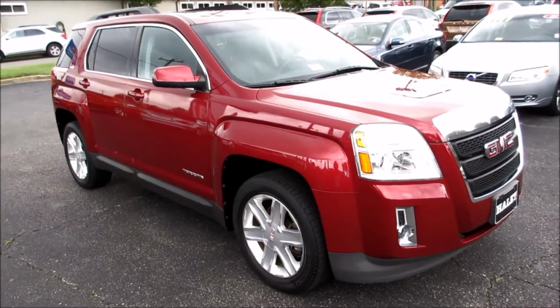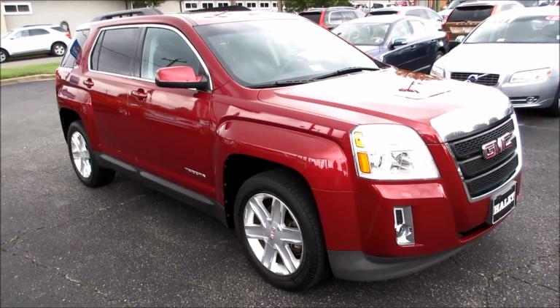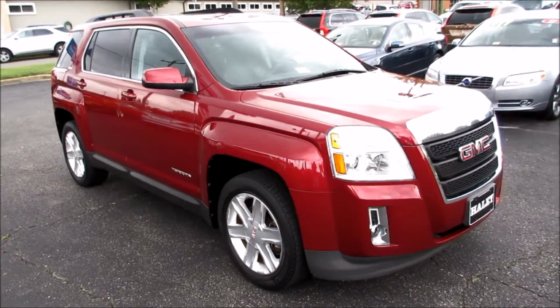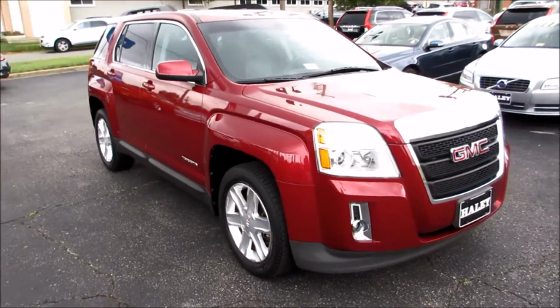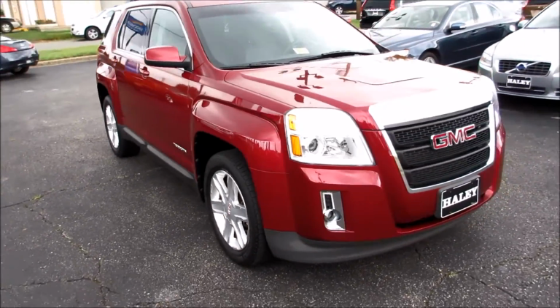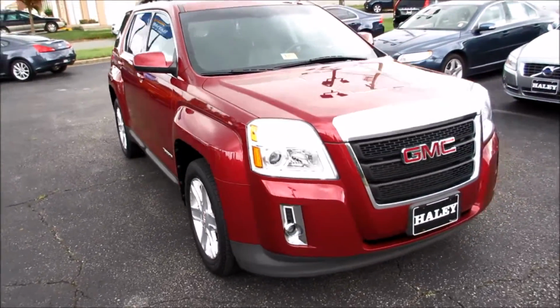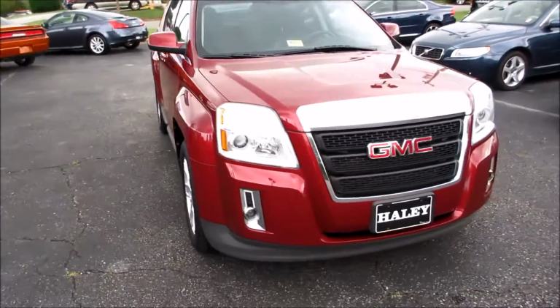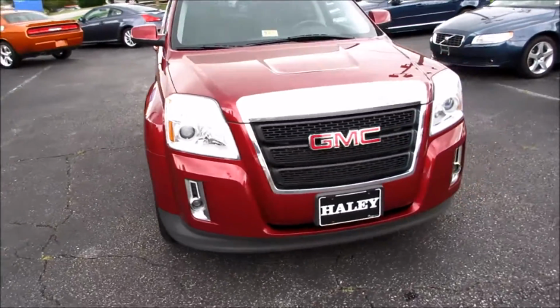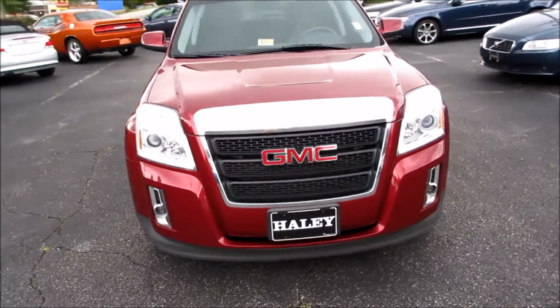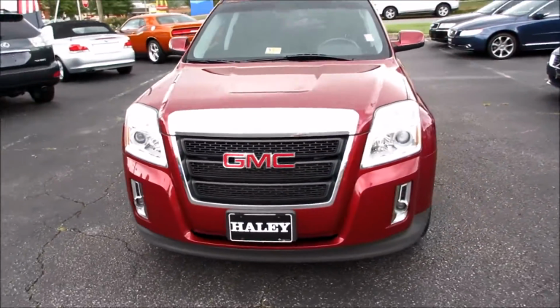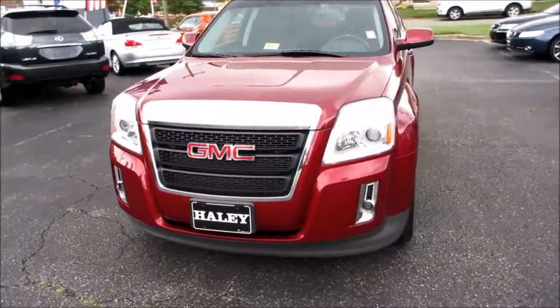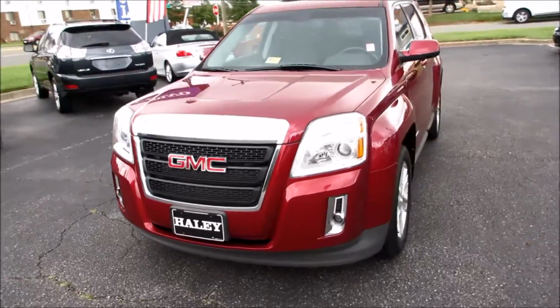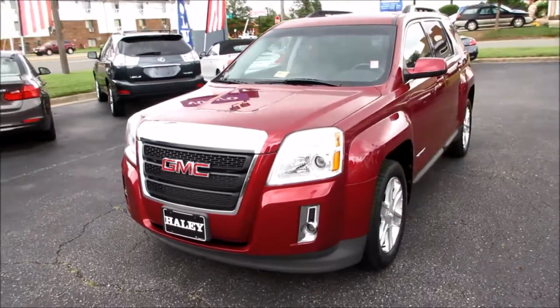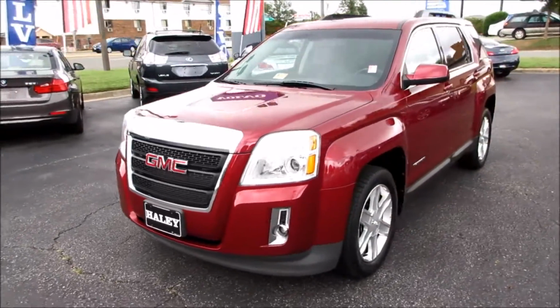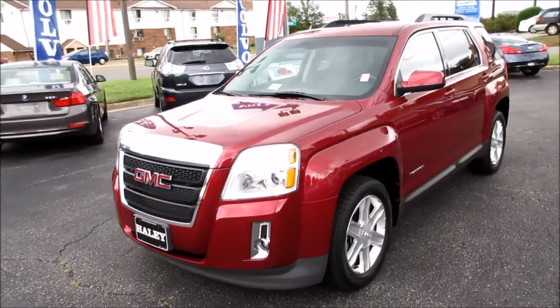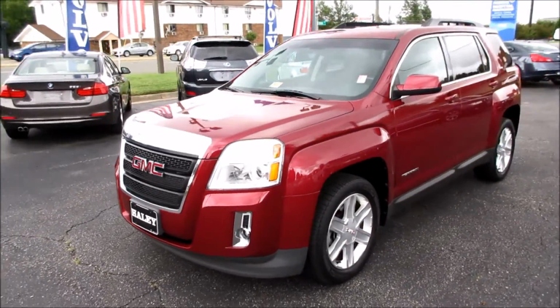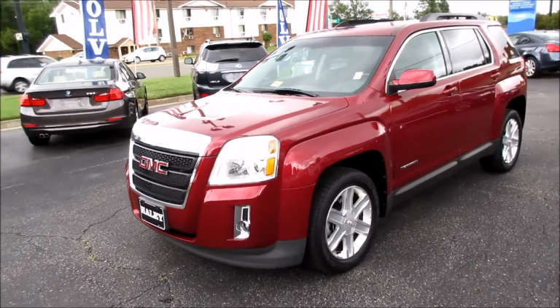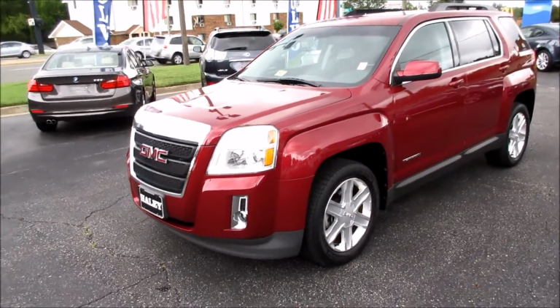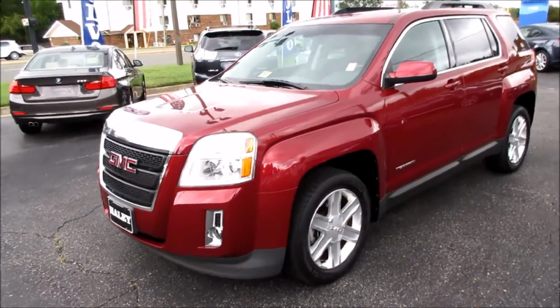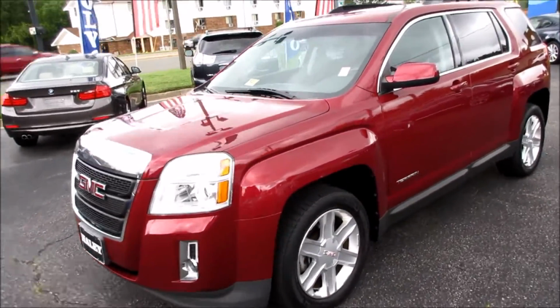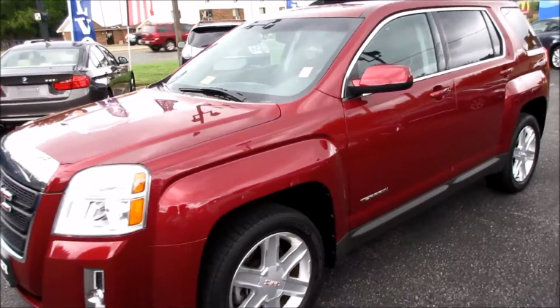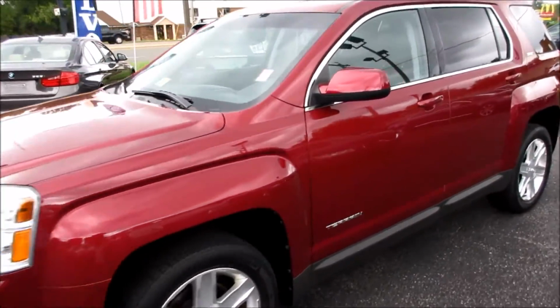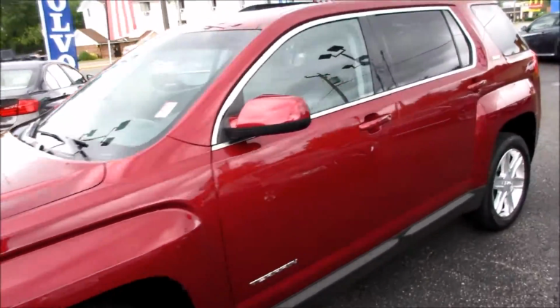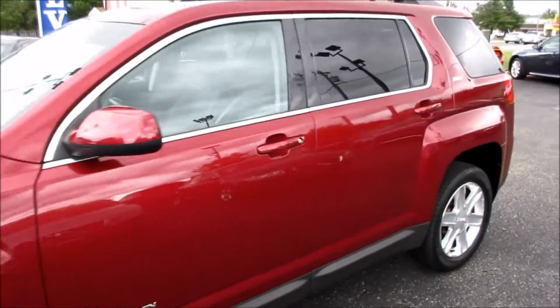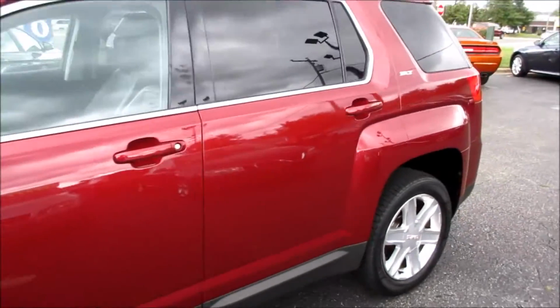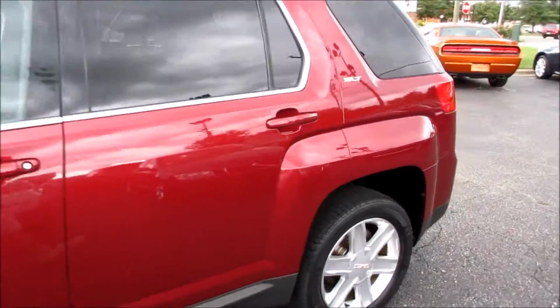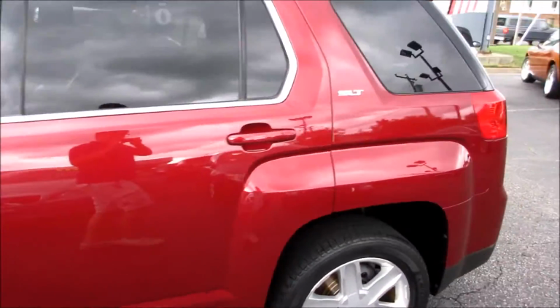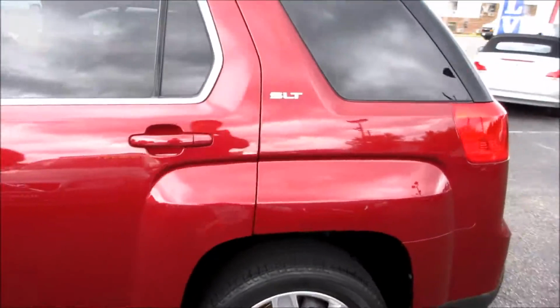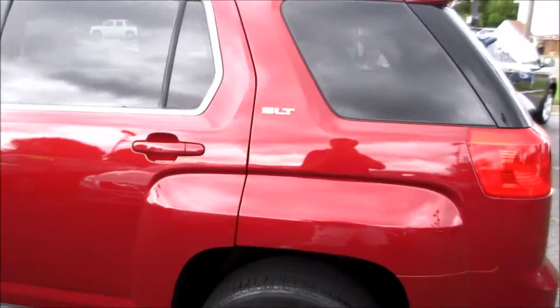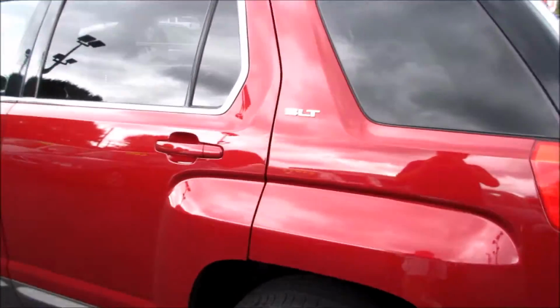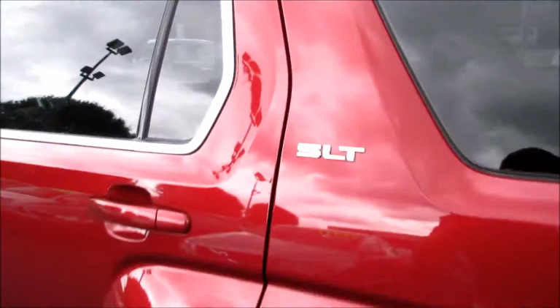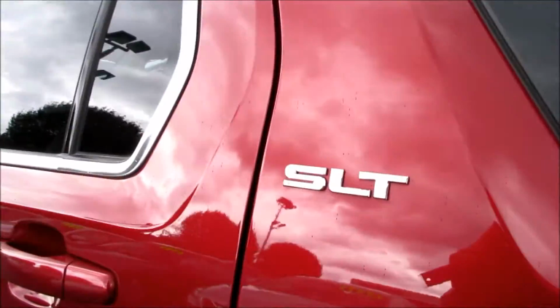Hey guys, it's me Jake from Jake Man 21642. Today I bring you a video of this 2011 GMC Terrain SLT. This one has a Merlot Jewel Metallic exterior, as you can see. This one is an SLT, as I mentioned.